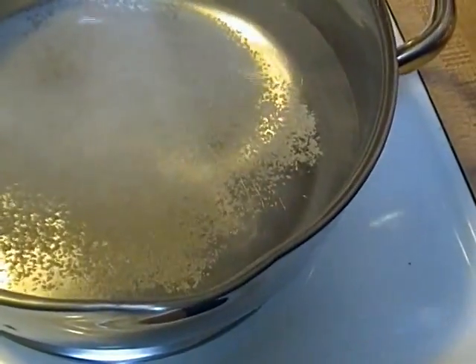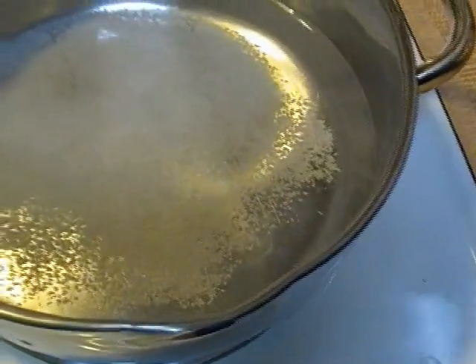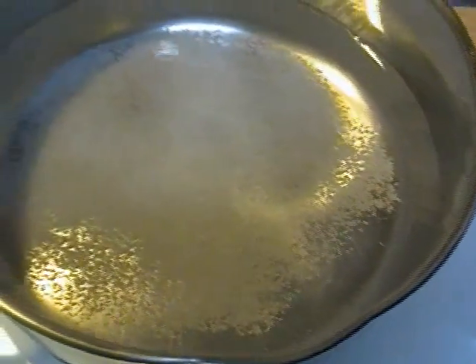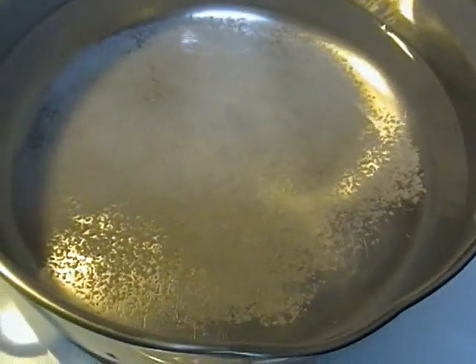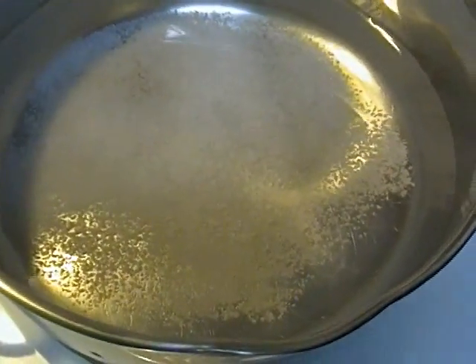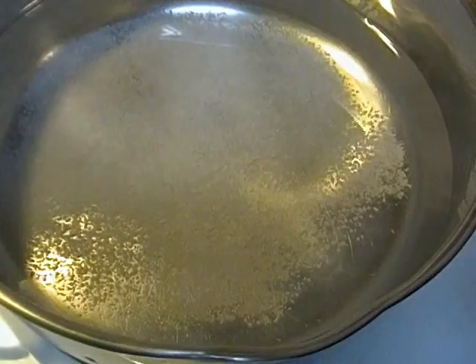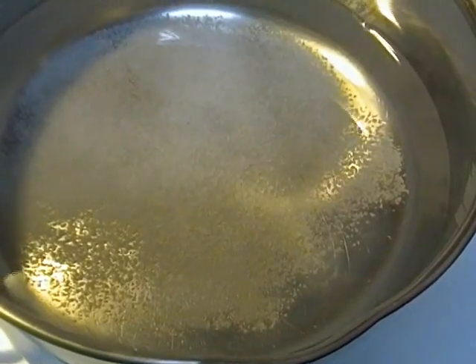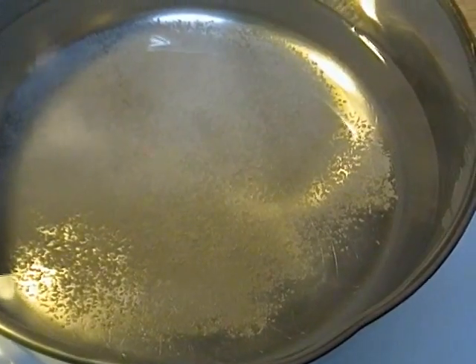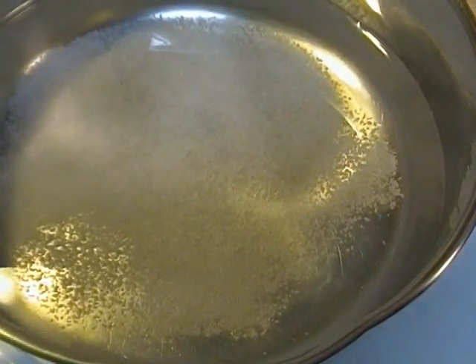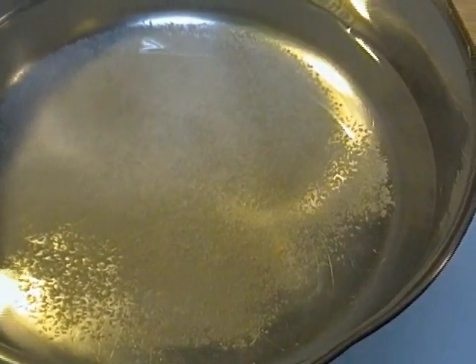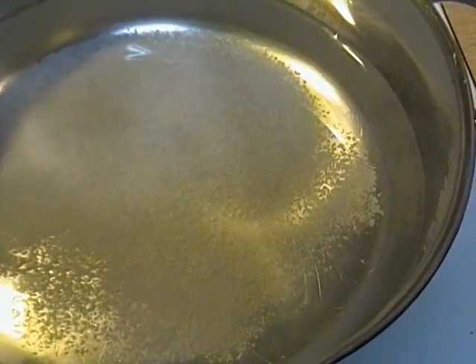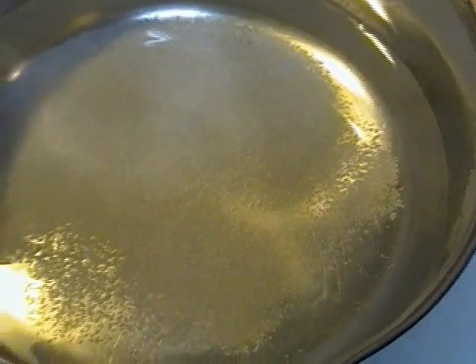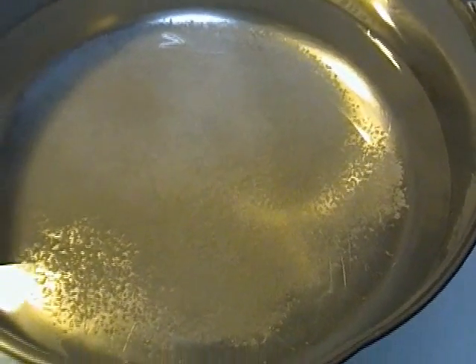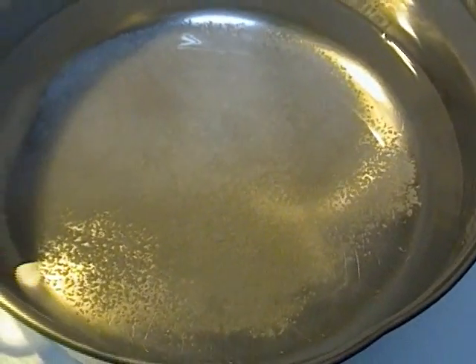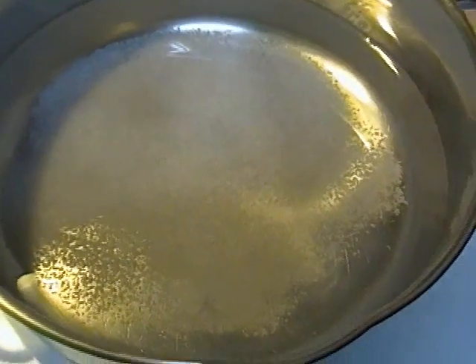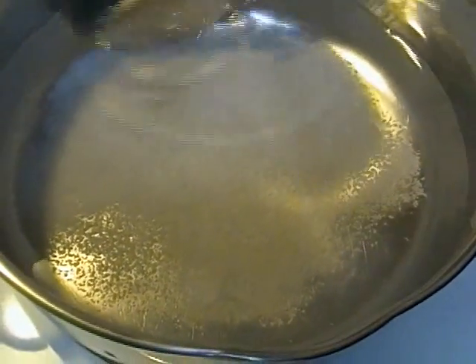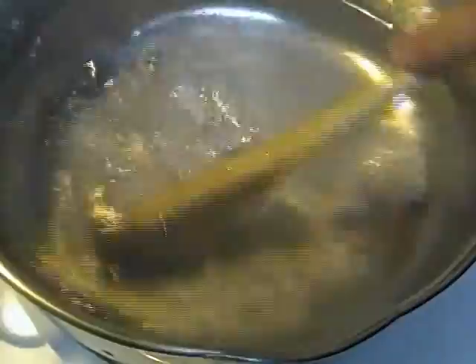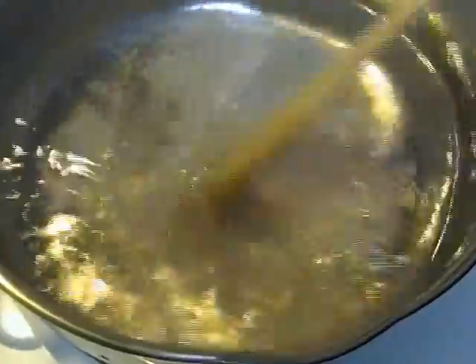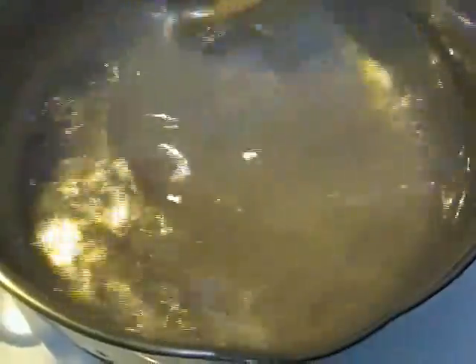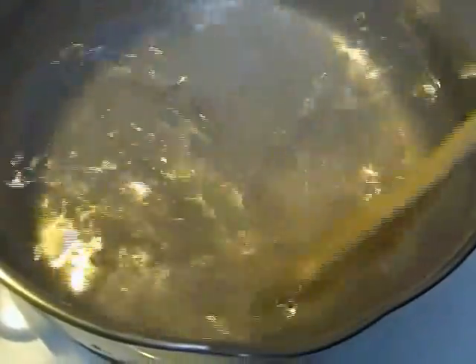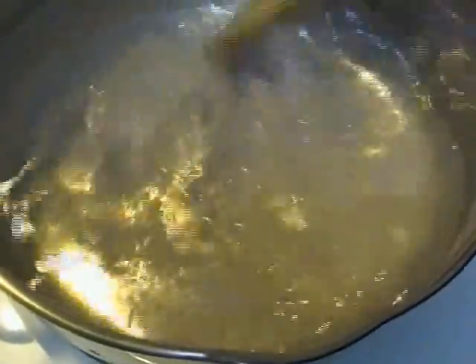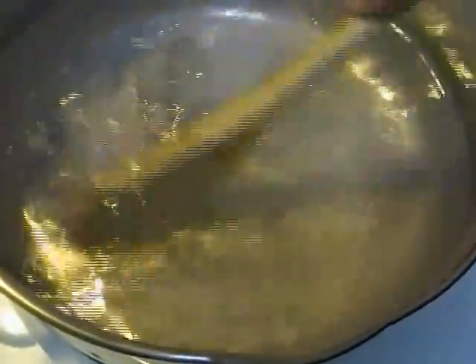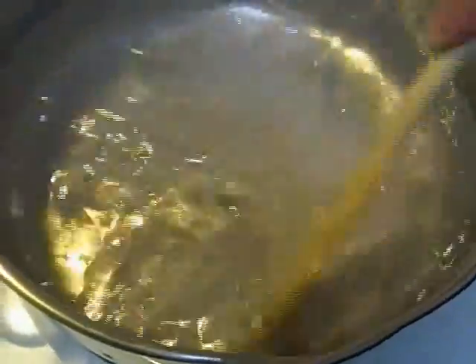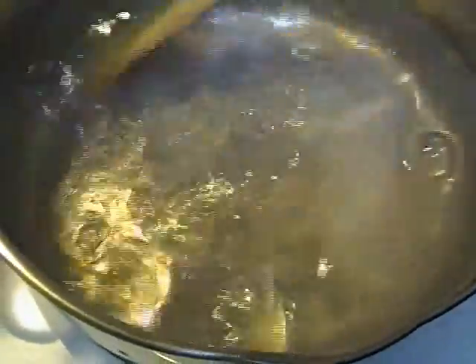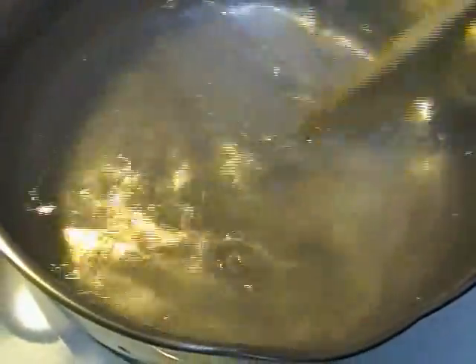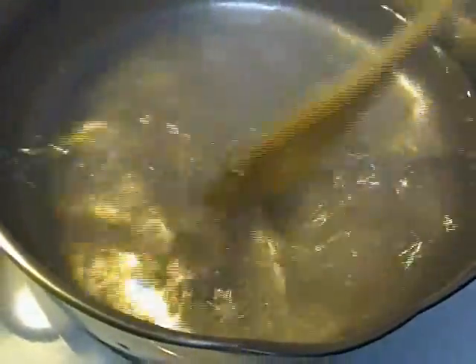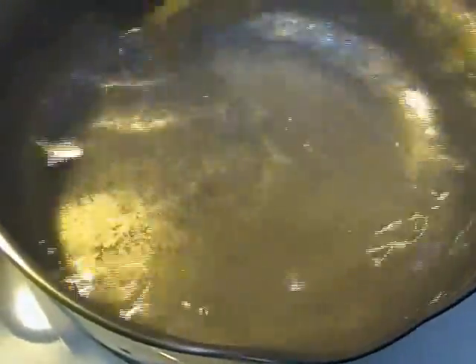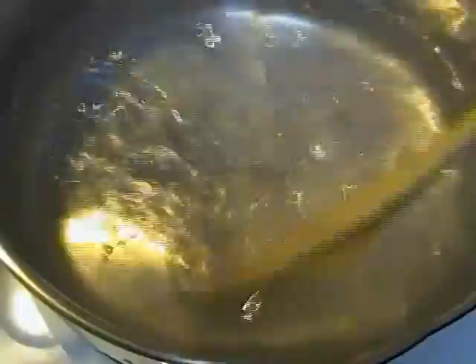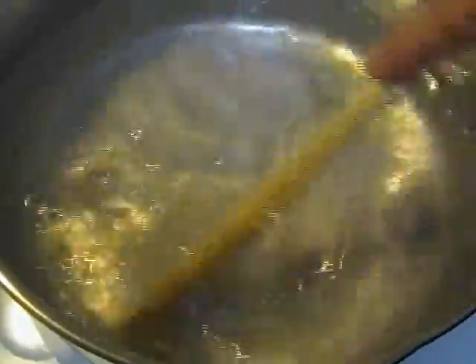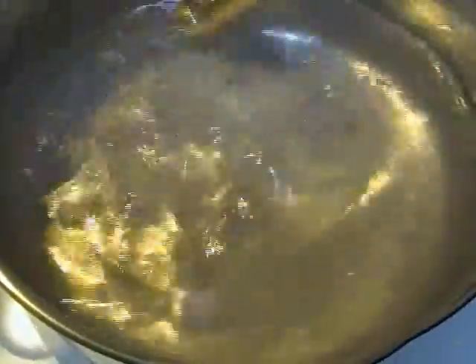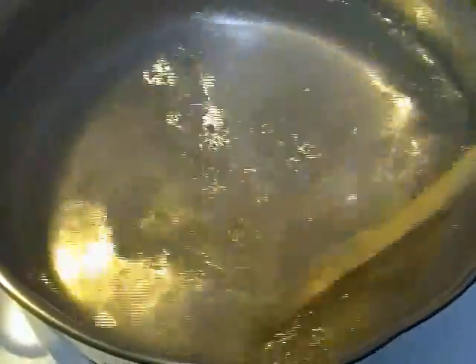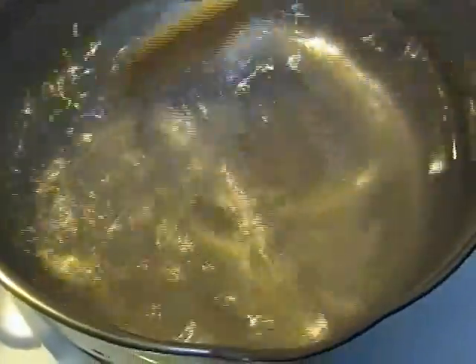Rice and potatoes are best friends with salt. If you're on a salt-restricted diet, you obviously know to leave it out. But this is kosher salt, and sea salt also has less sodium than iodized salt because they come from two different places.